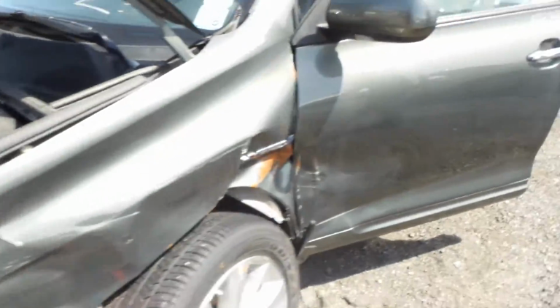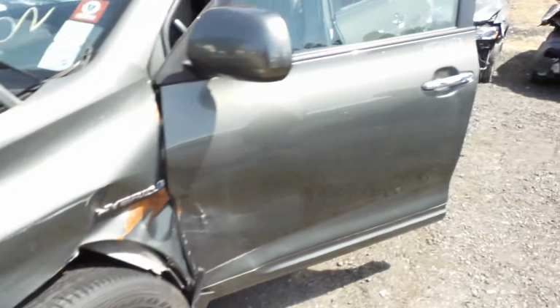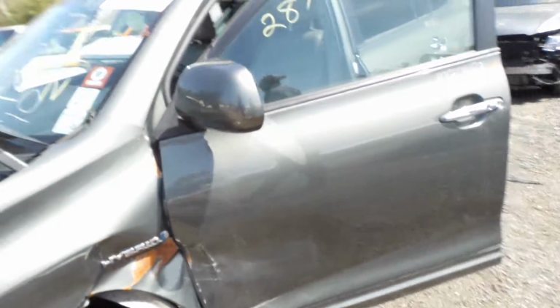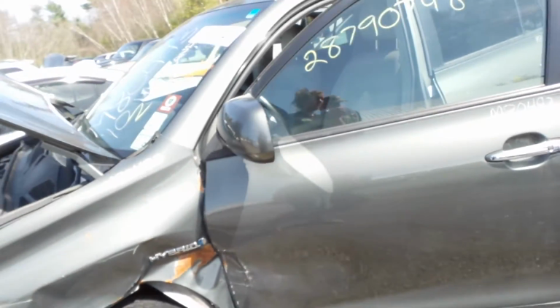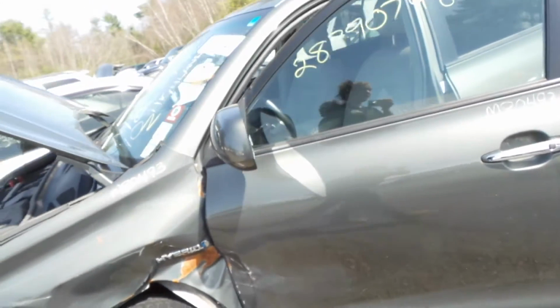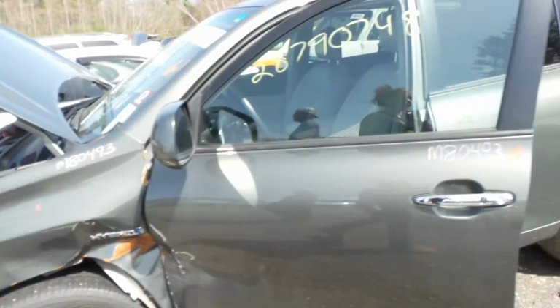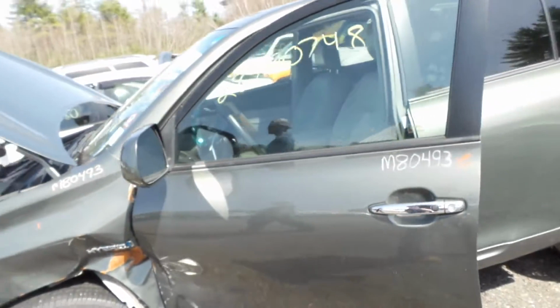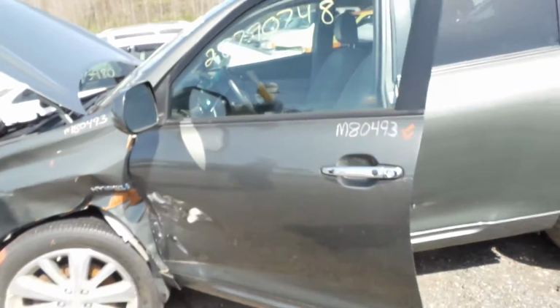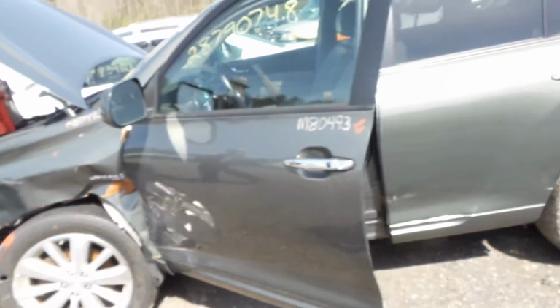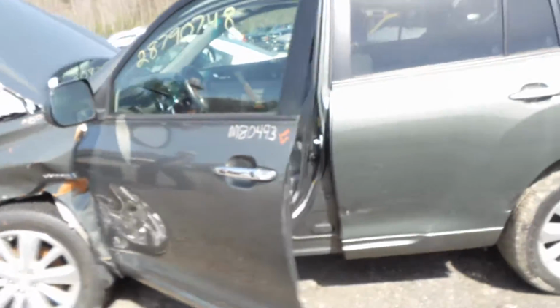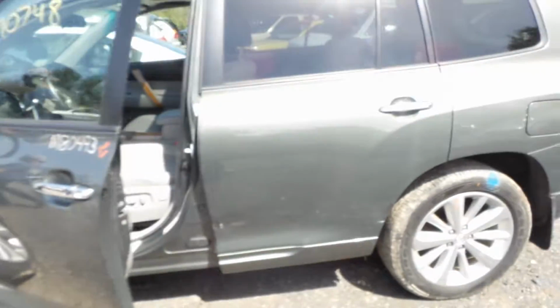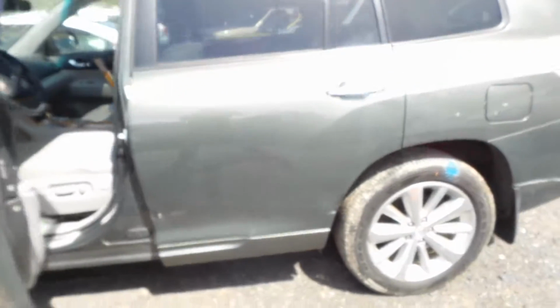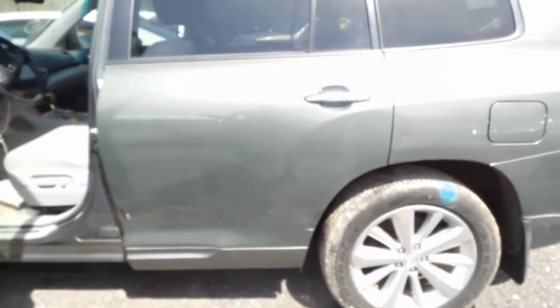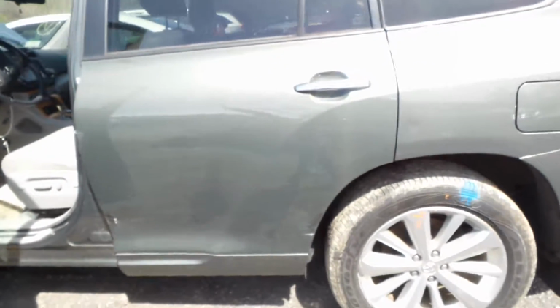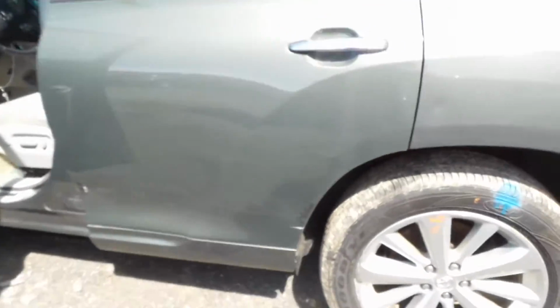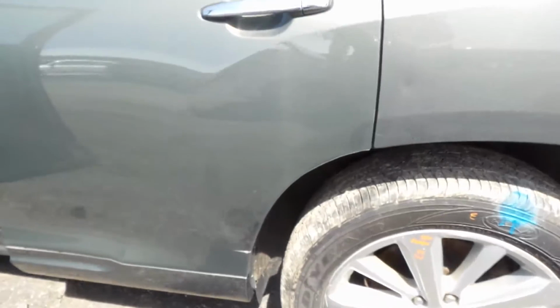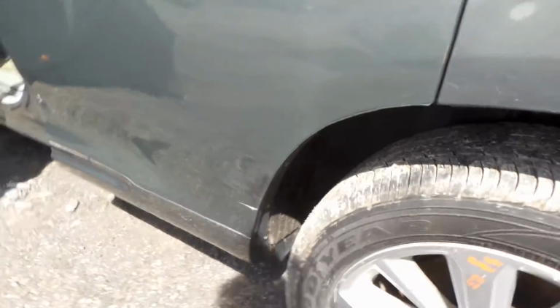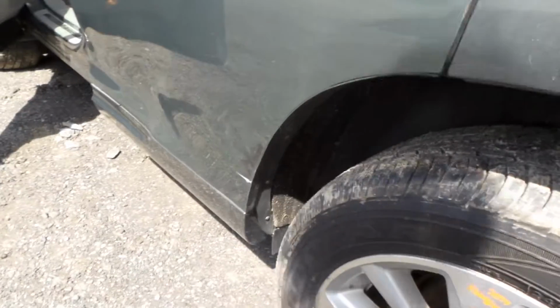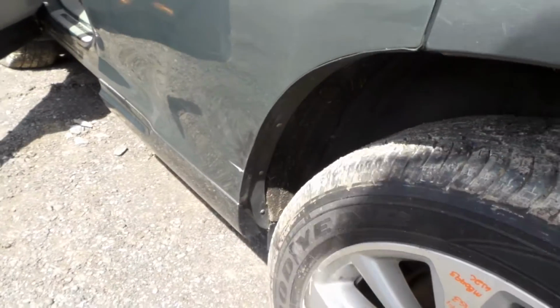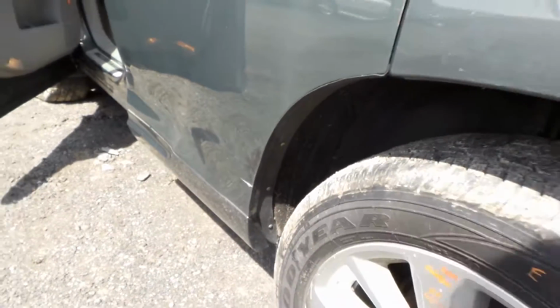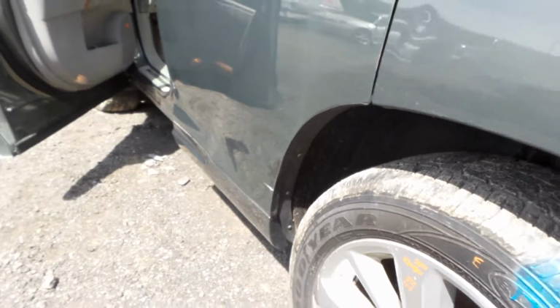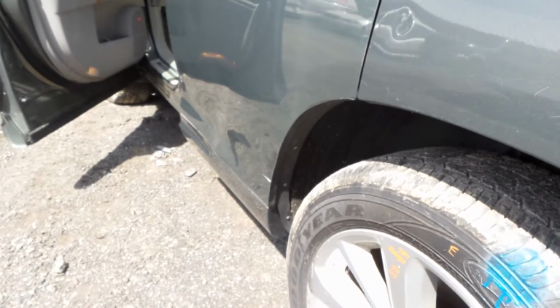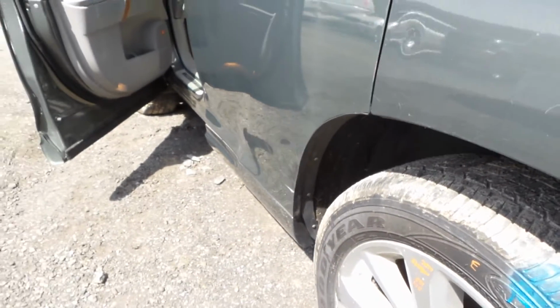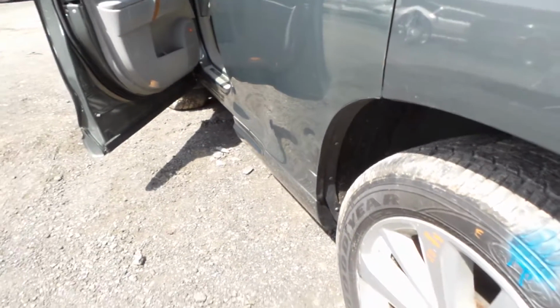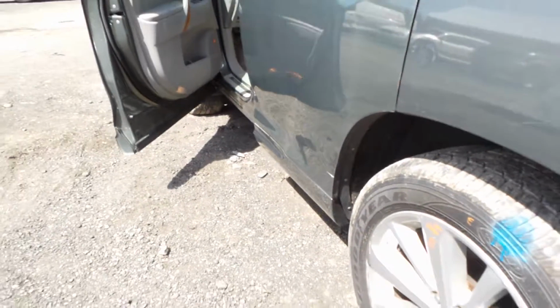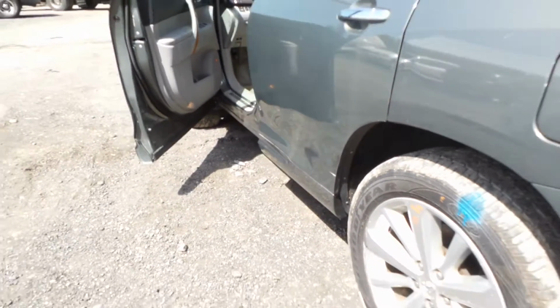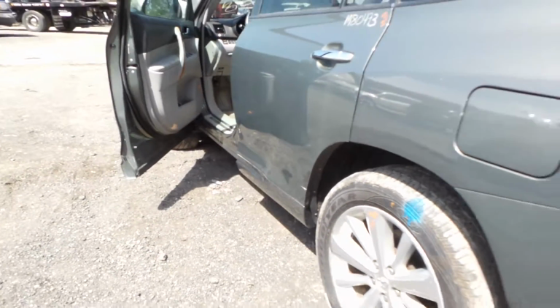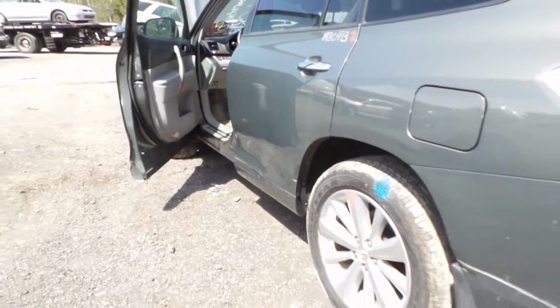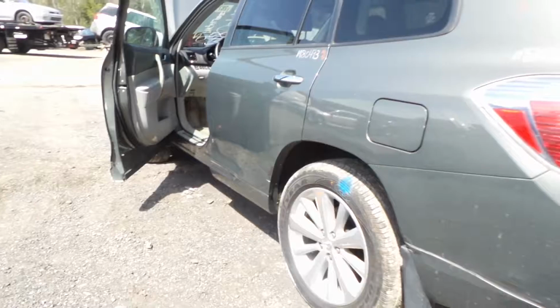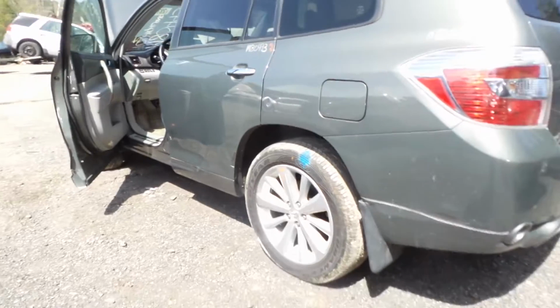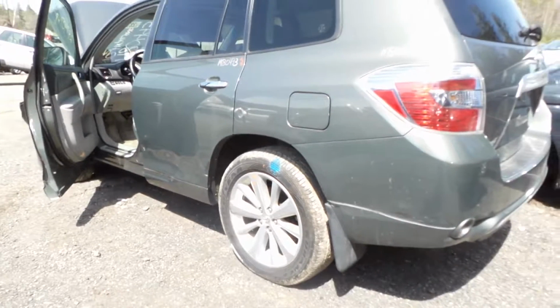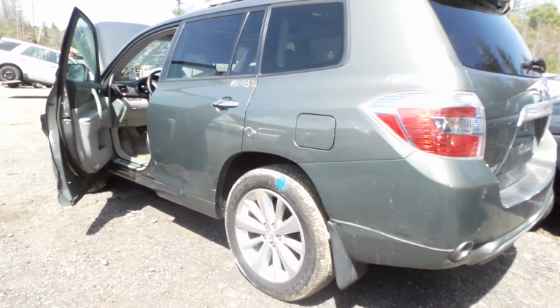The driver's side door is good for parts. It has a good window and a good regulator. The rear door does have a couple of dents on the bottom from how the vehicle was hit, but it's still very usable.